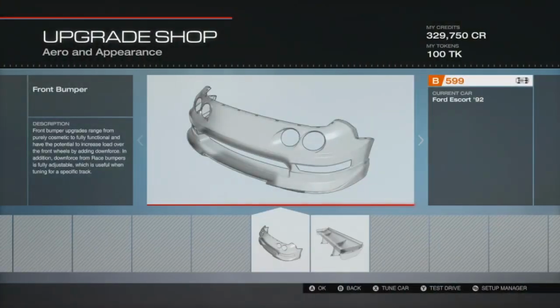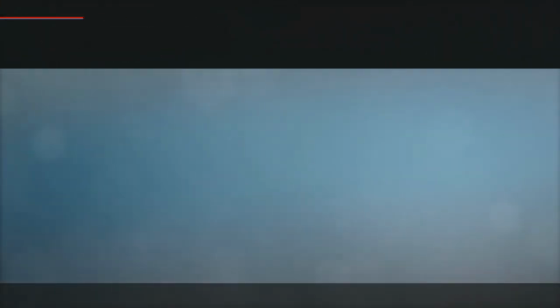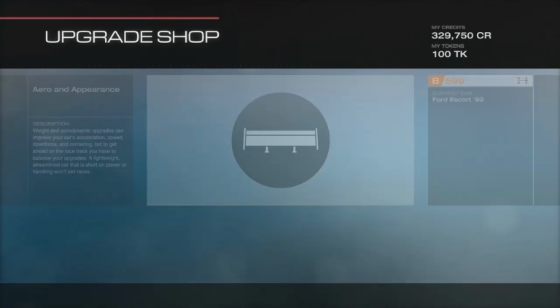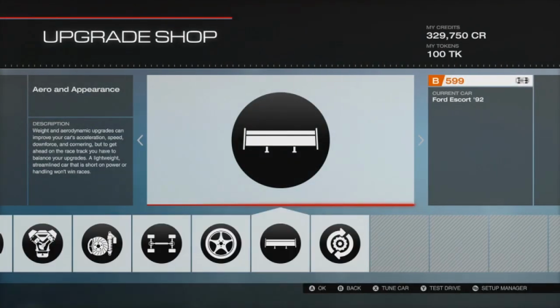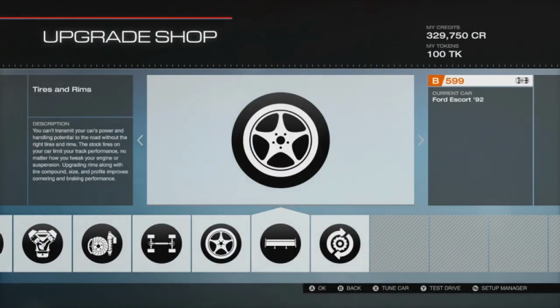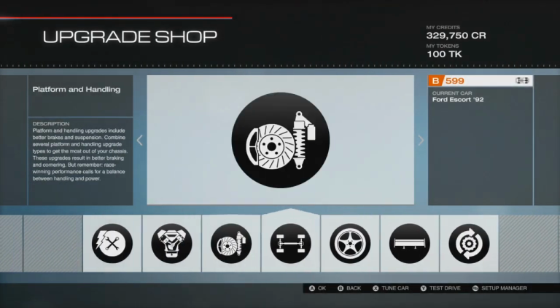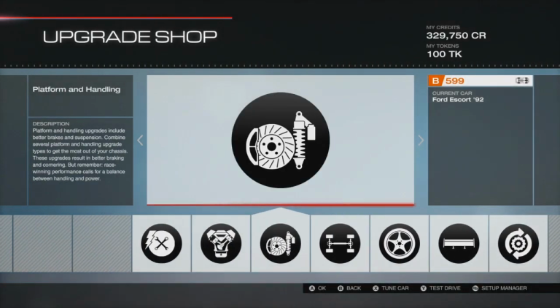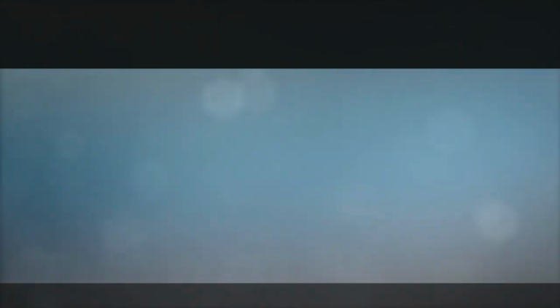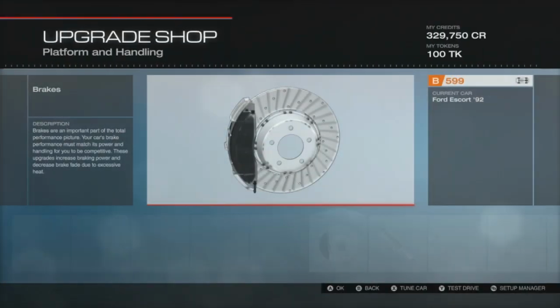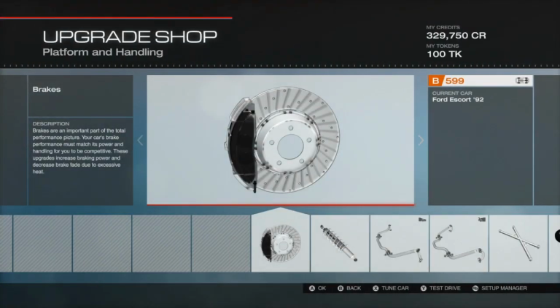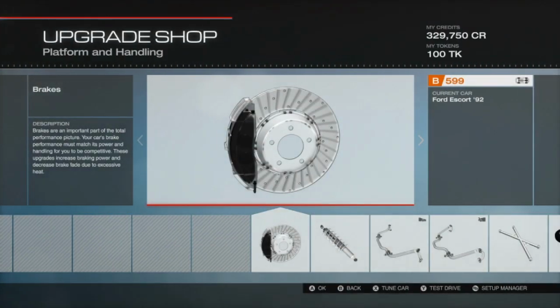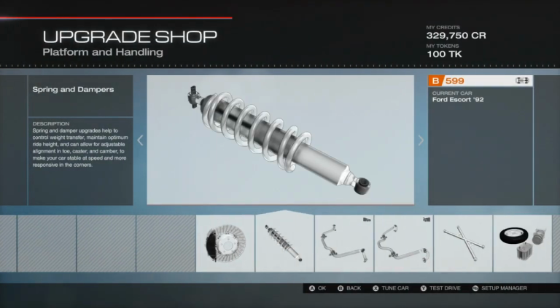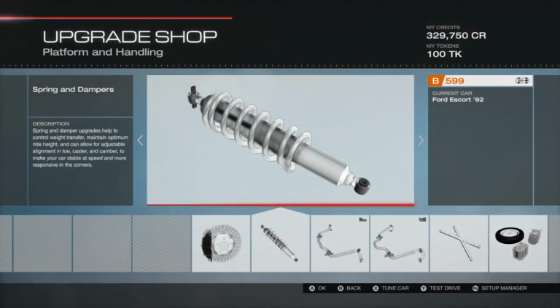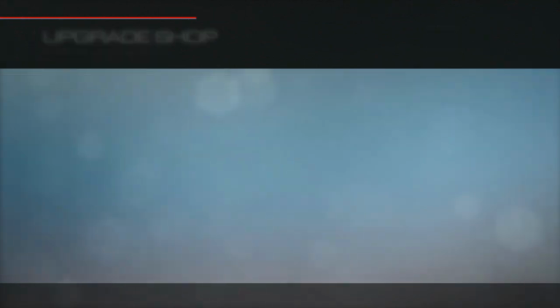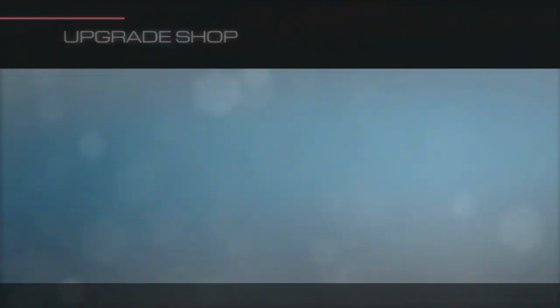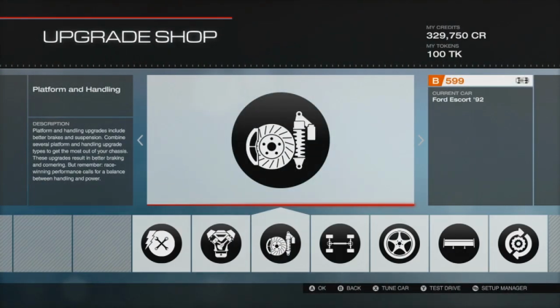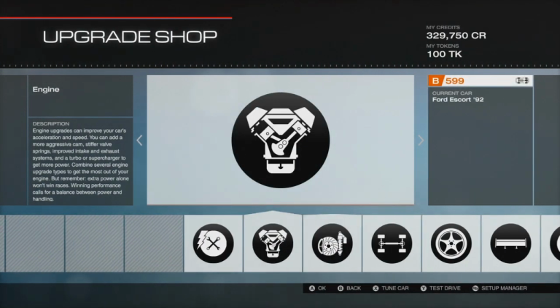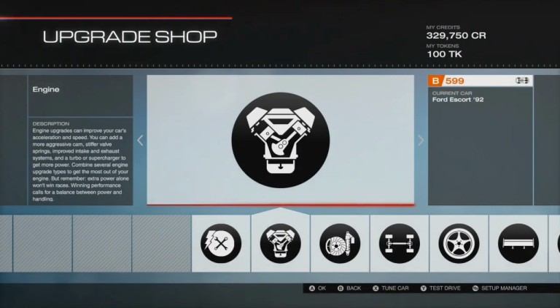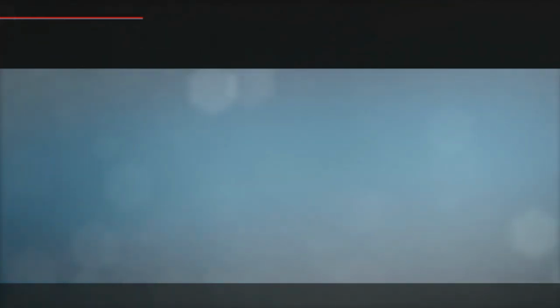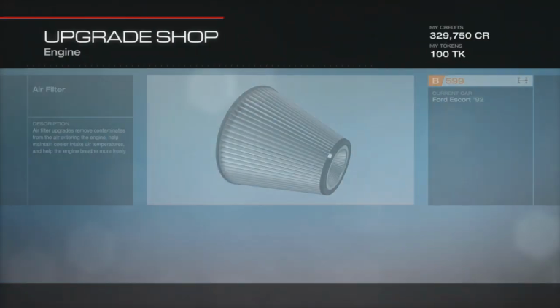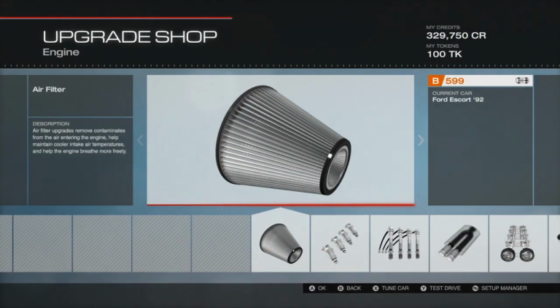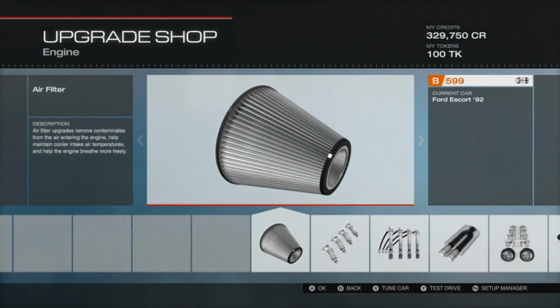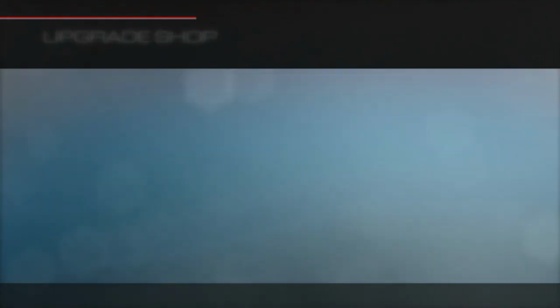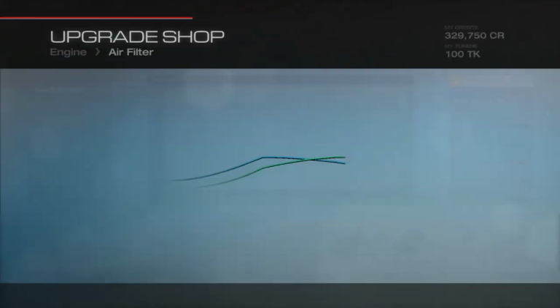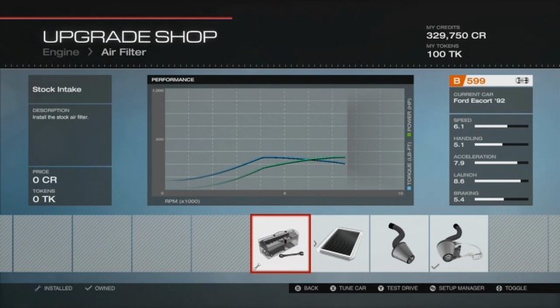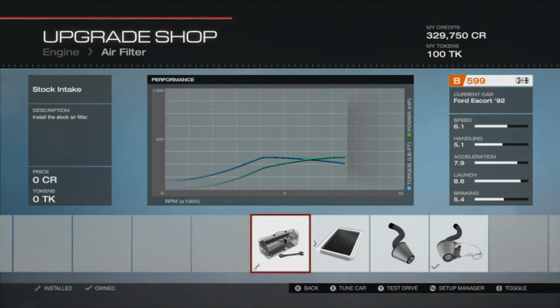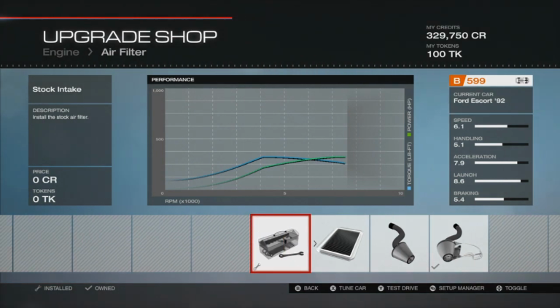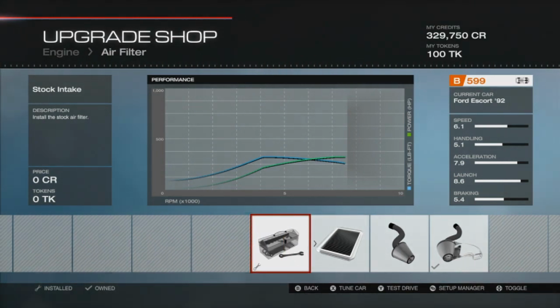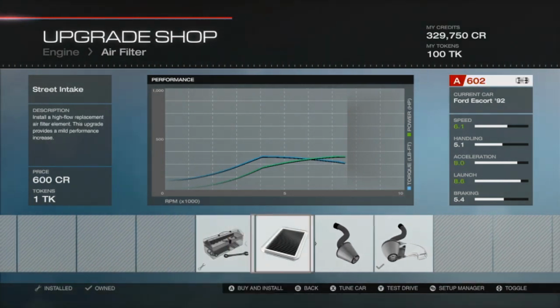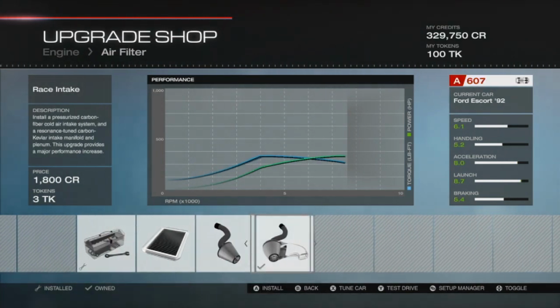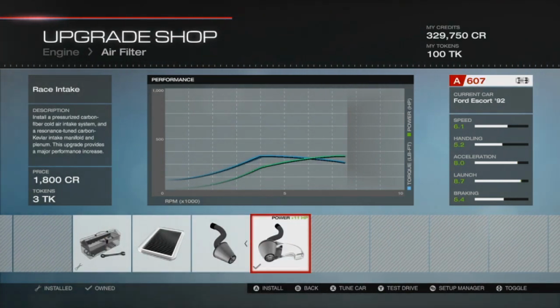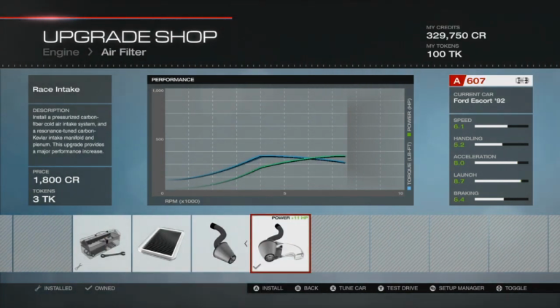All I really did was I just downgraded - let's see - I downgraded the flywheel. I downgraded the air filter back to stock. Otherwise I'd be up at $6.07.